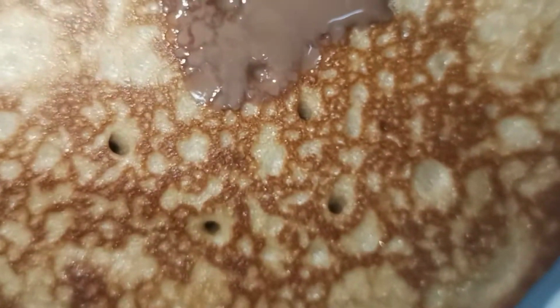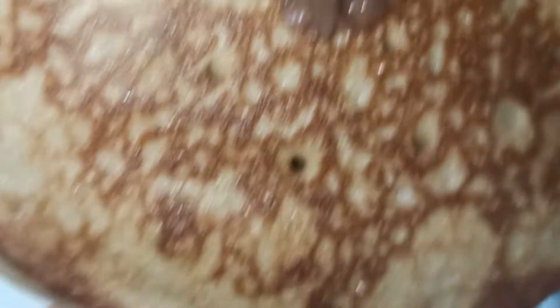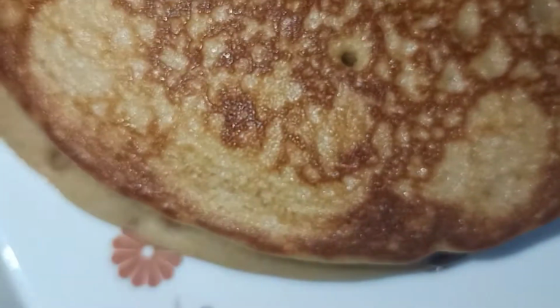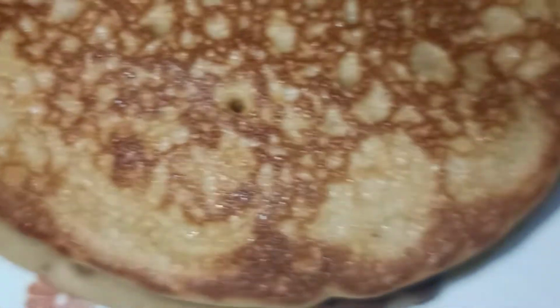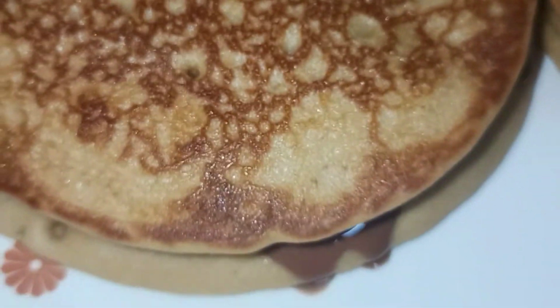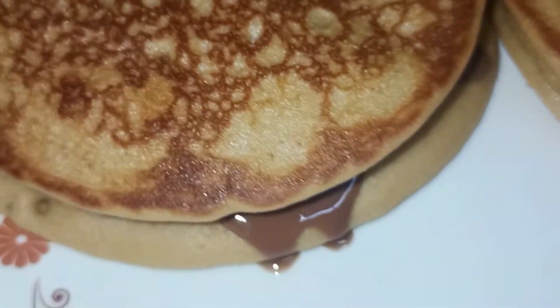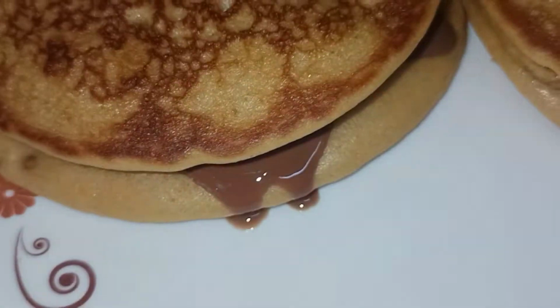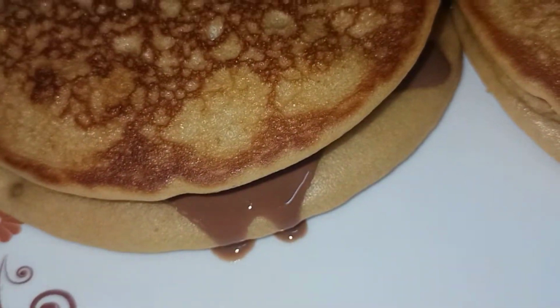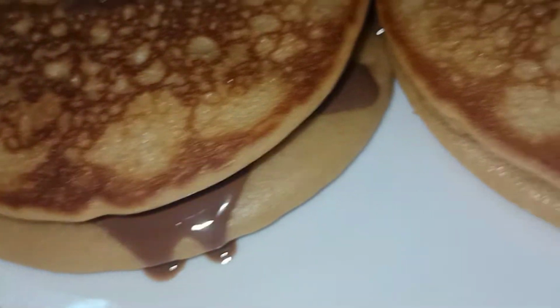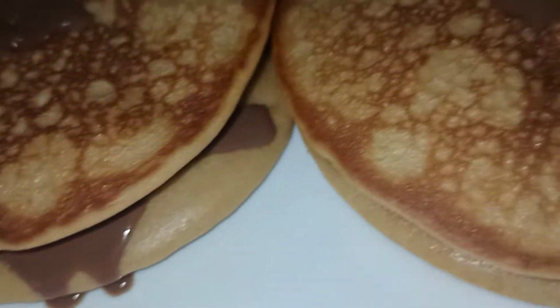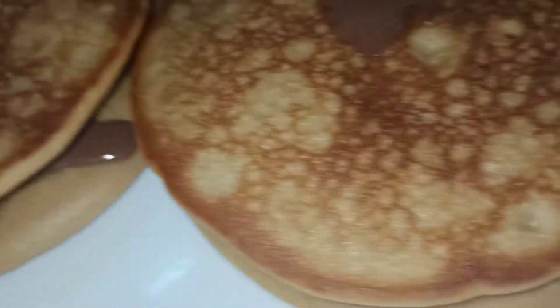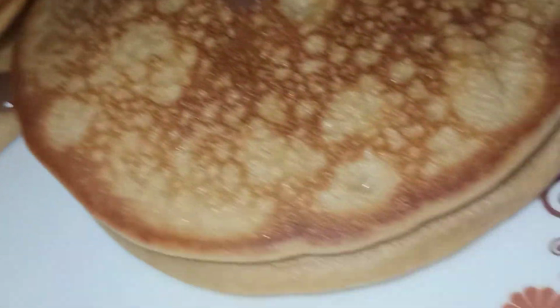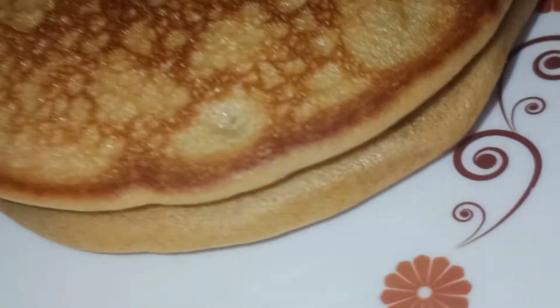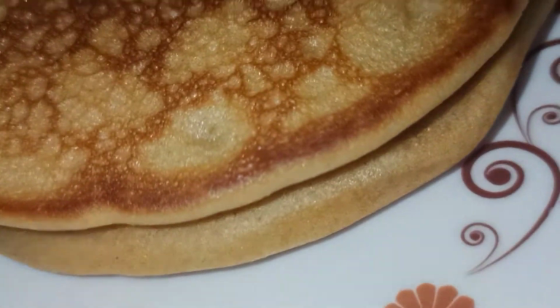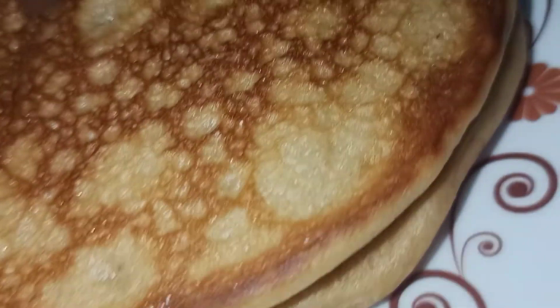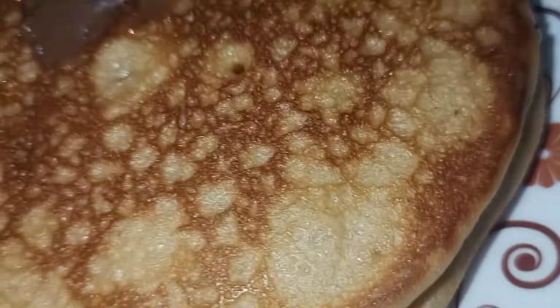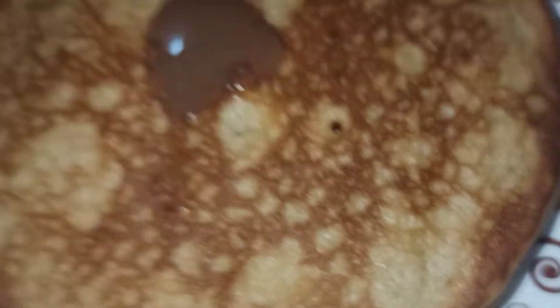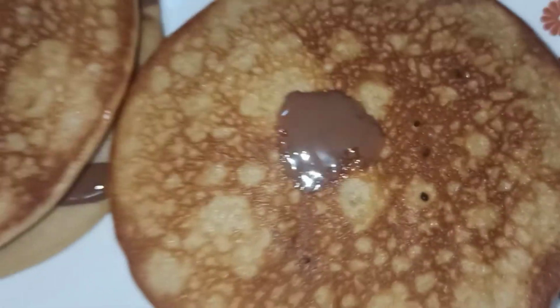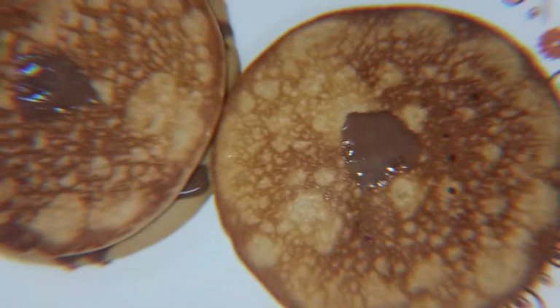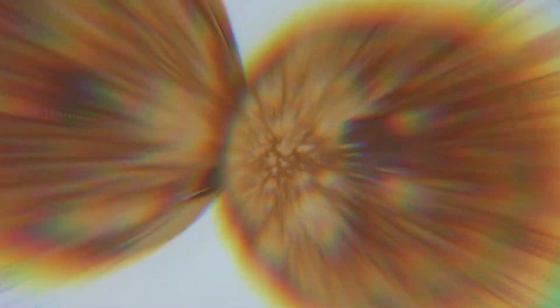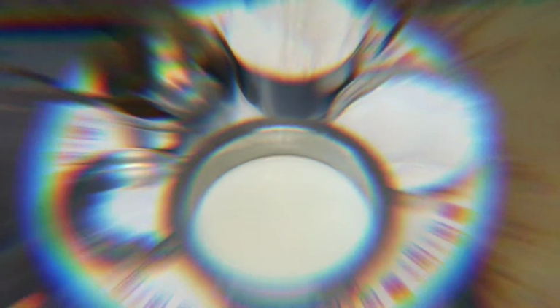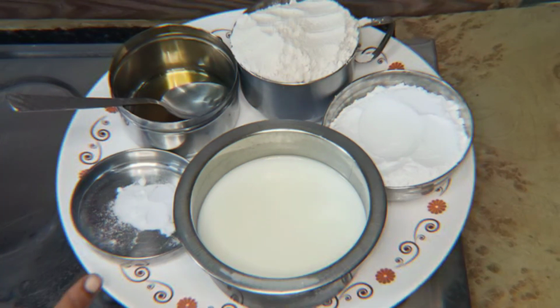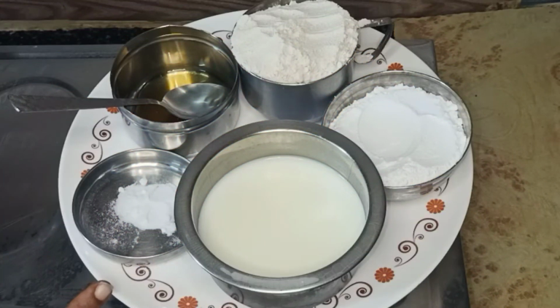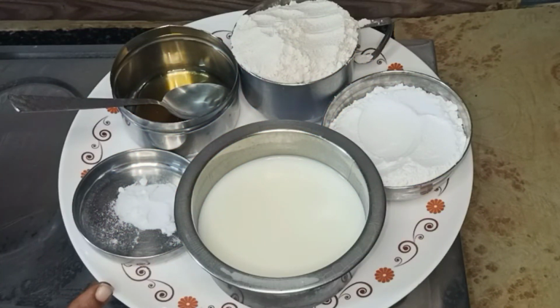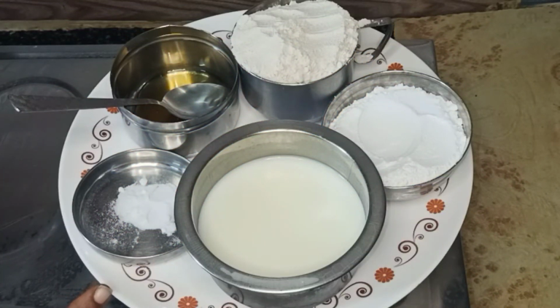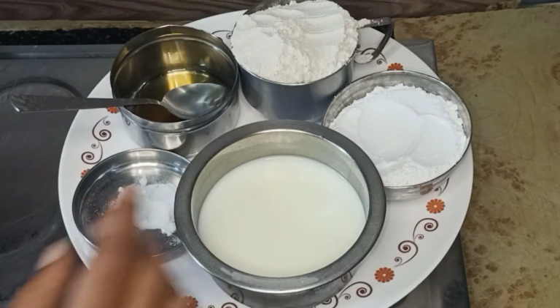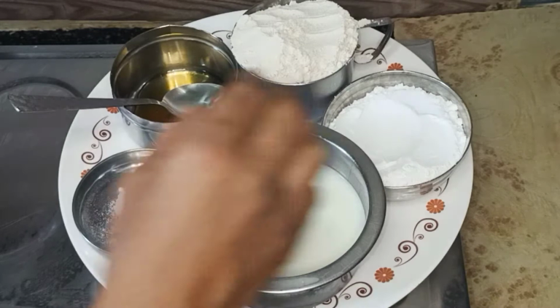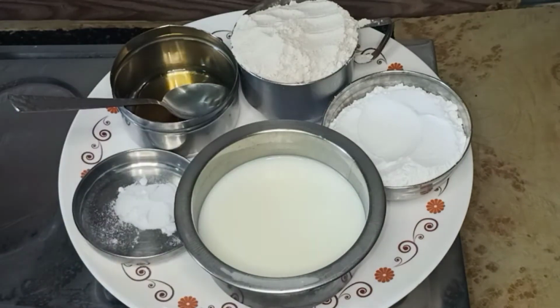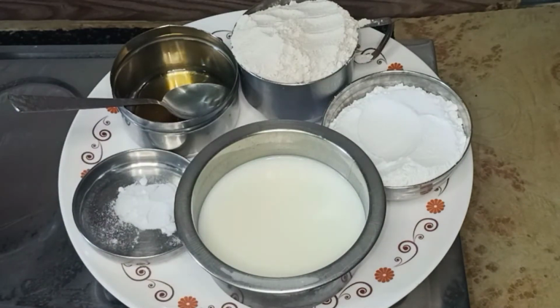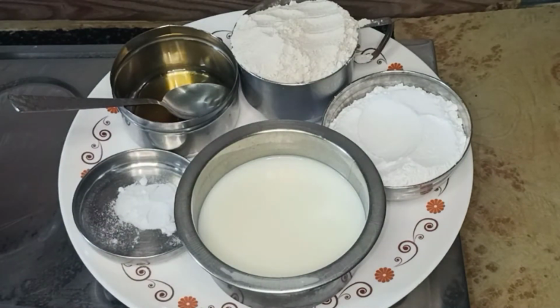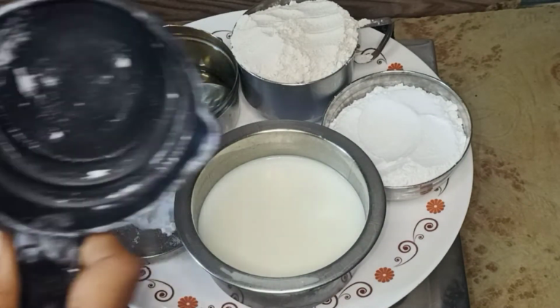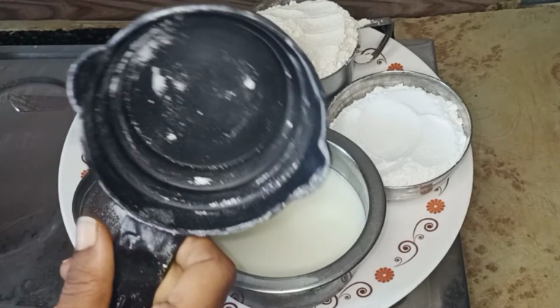We are ready to start — it only takes about 10 minutes. Now let's see how it is done. I am ready with this measurement cup.